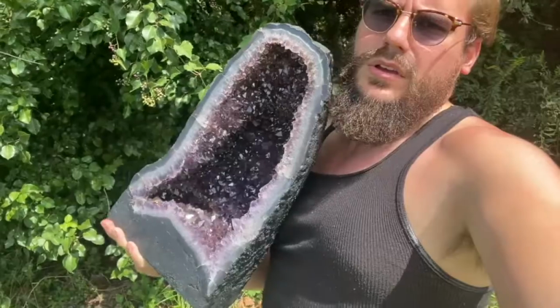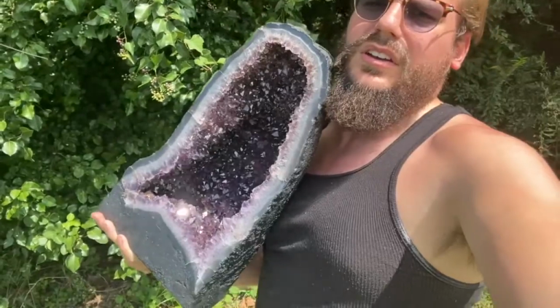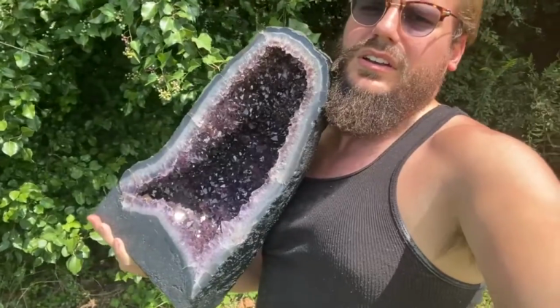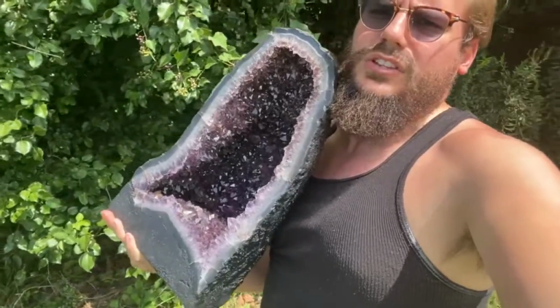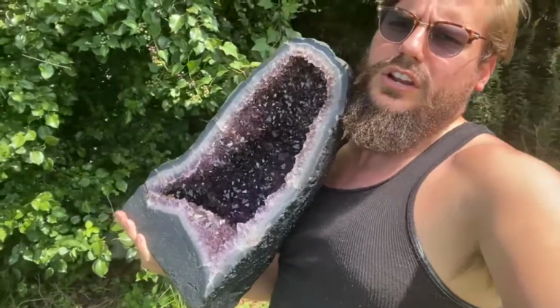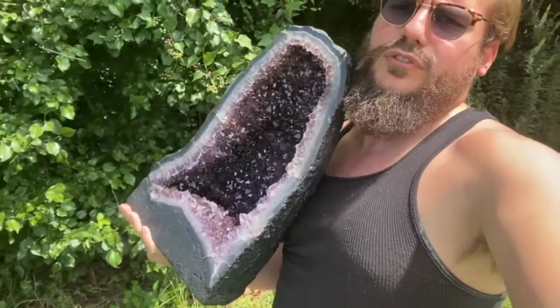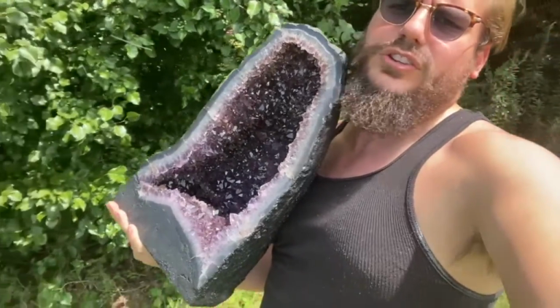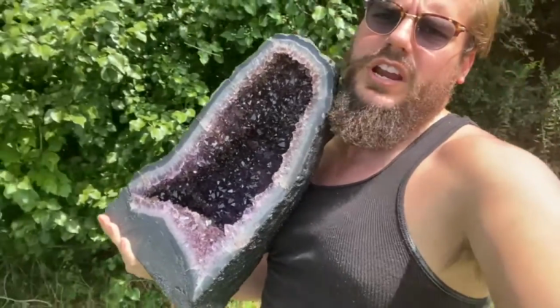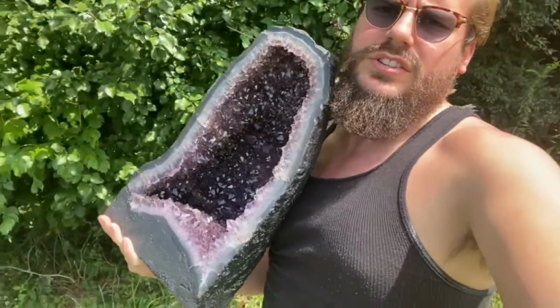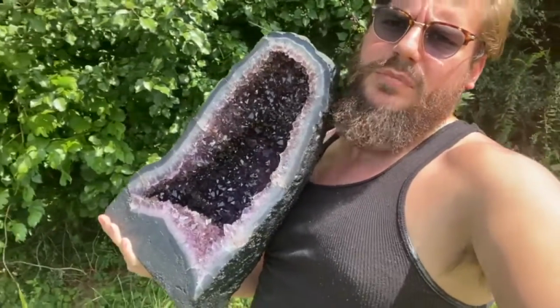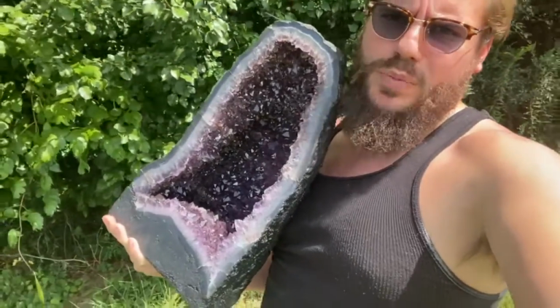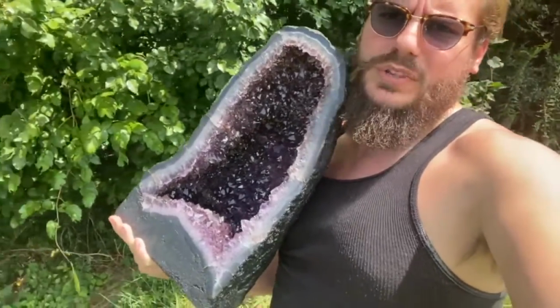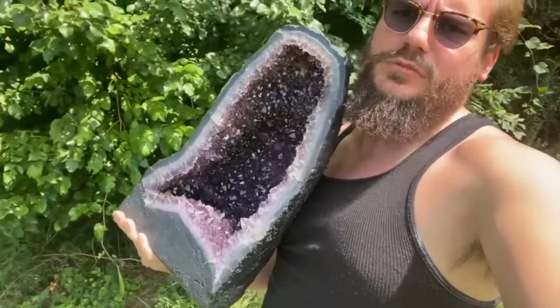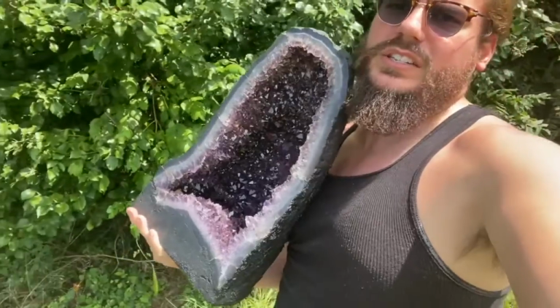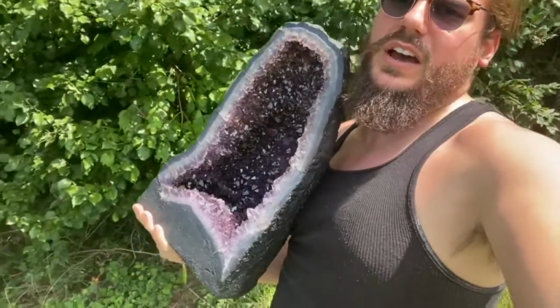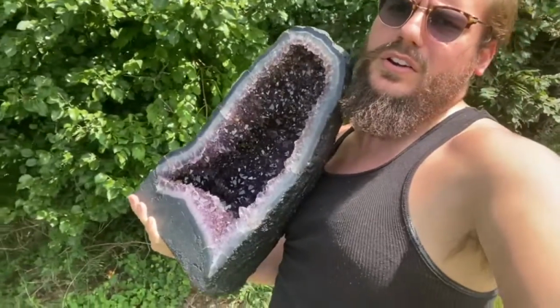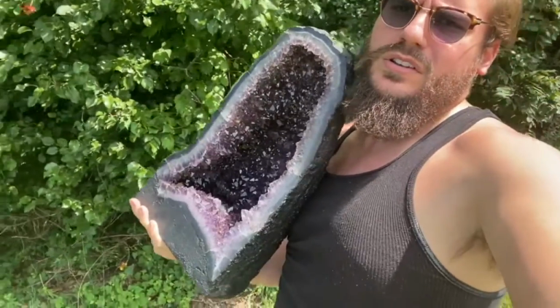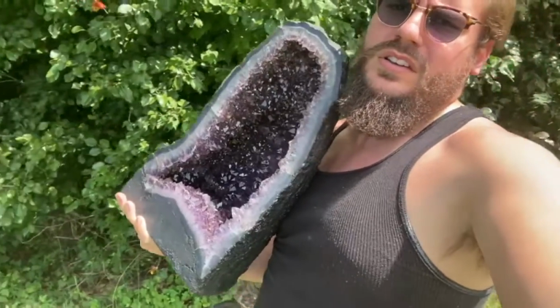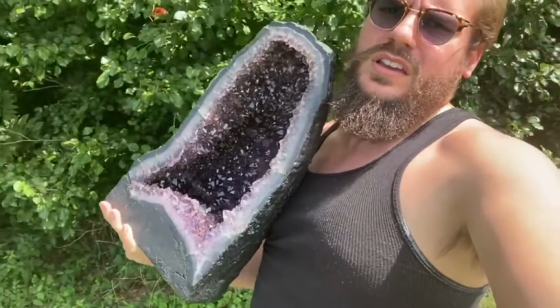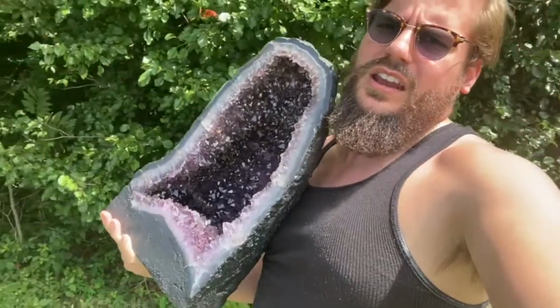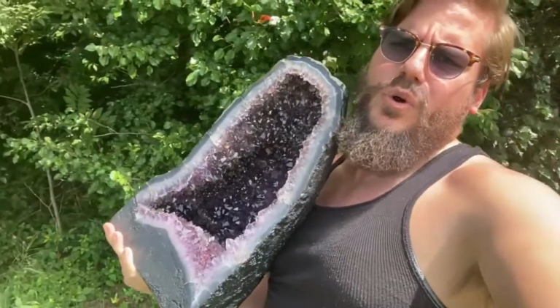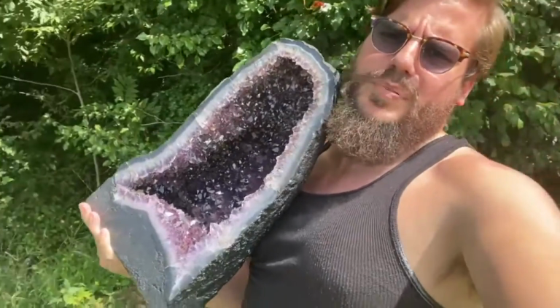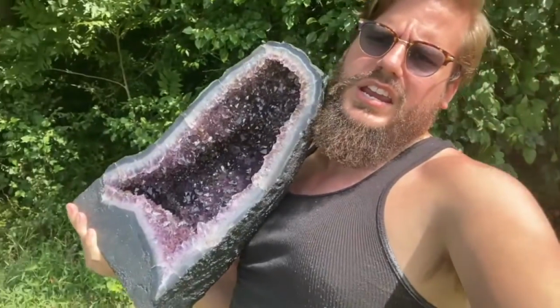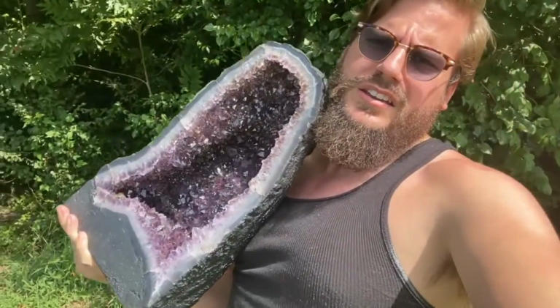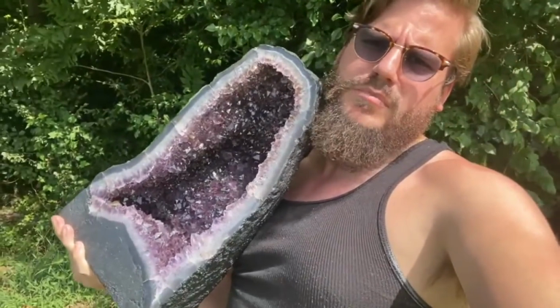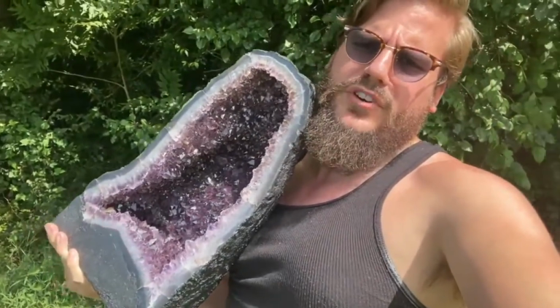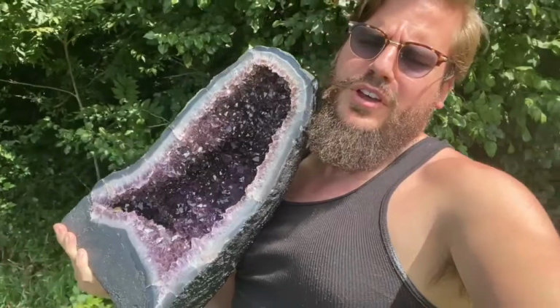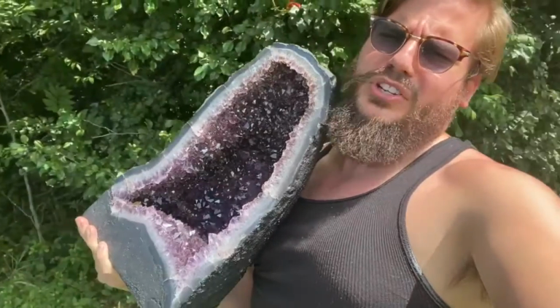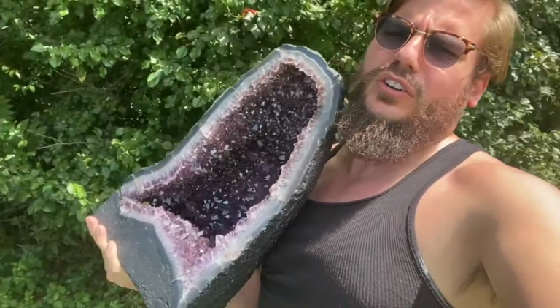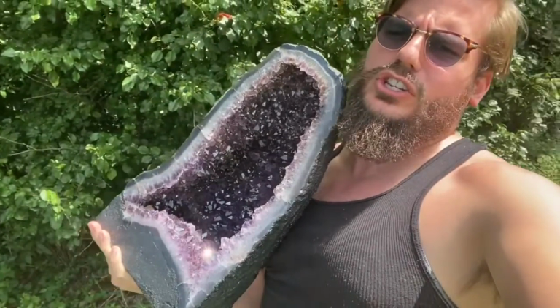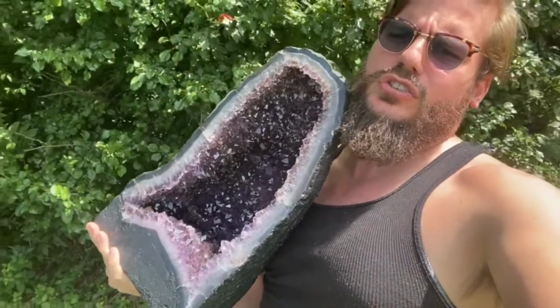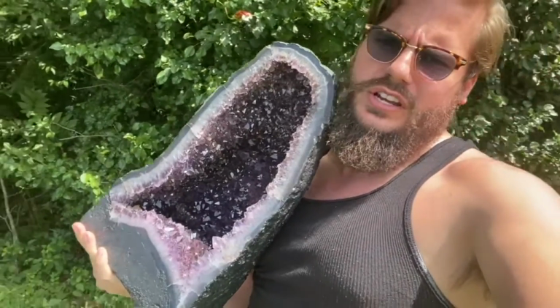Hello friends, greetings! Michael Parrish with CosmicCuts.com here. I don't know what it could be, but I feel particularly chill today.